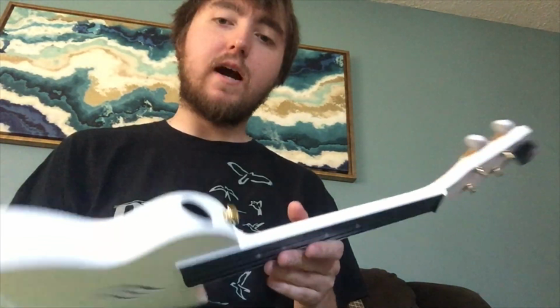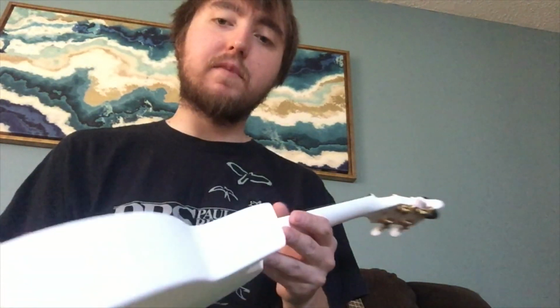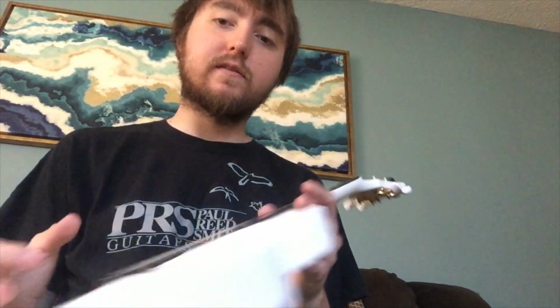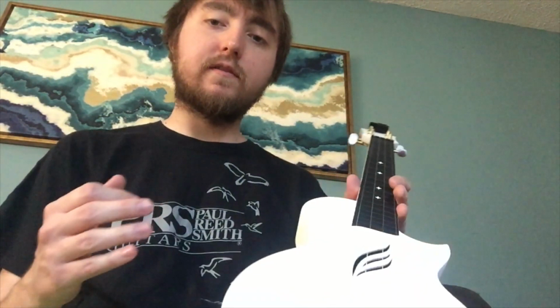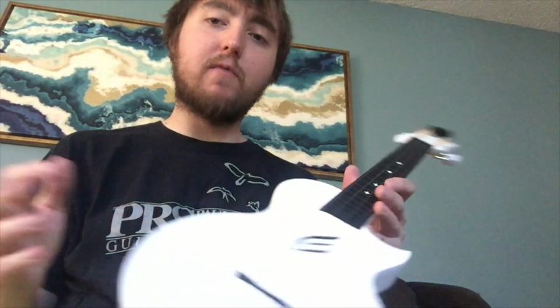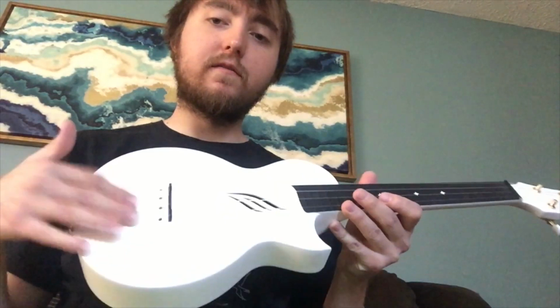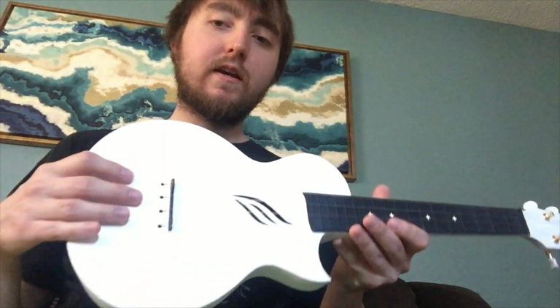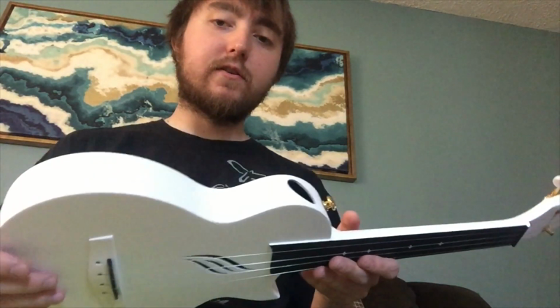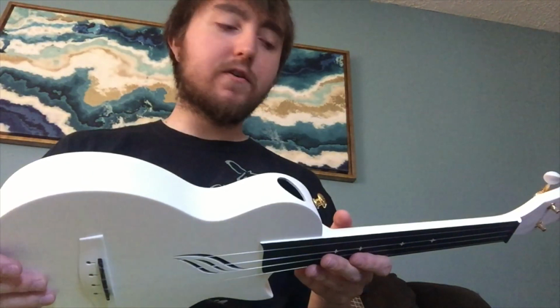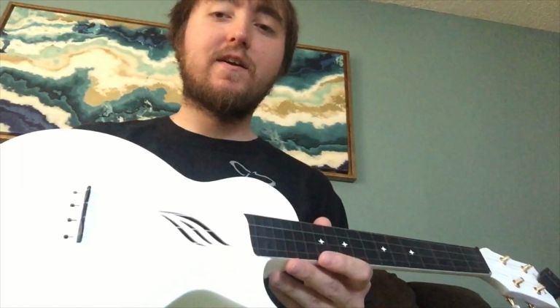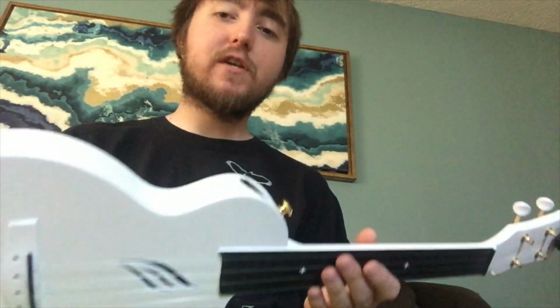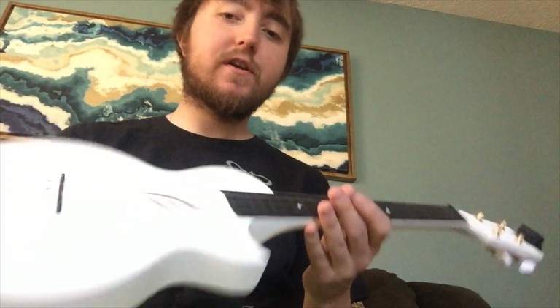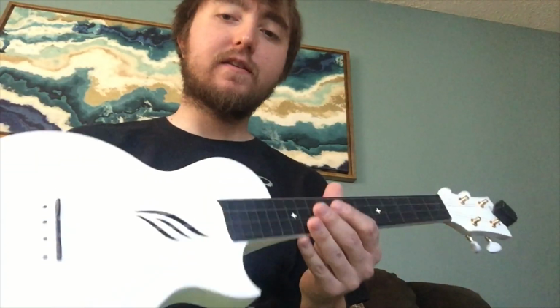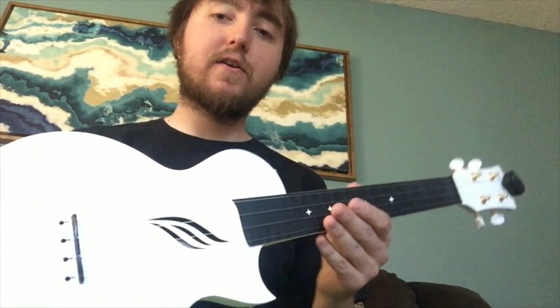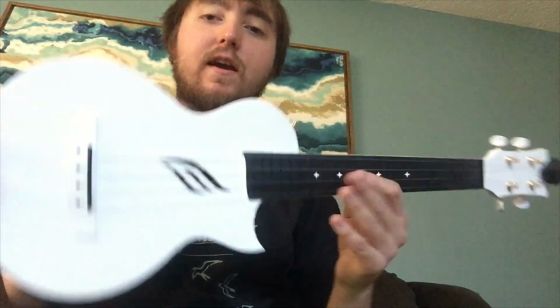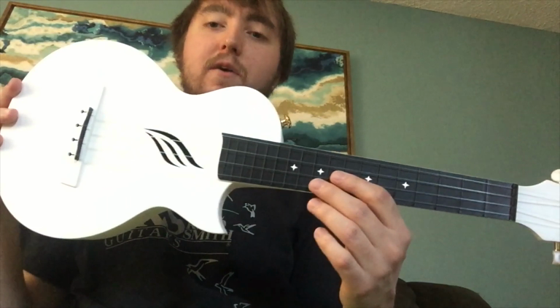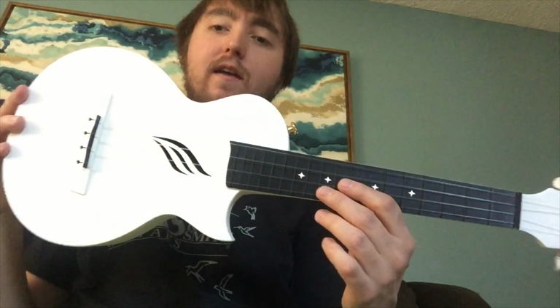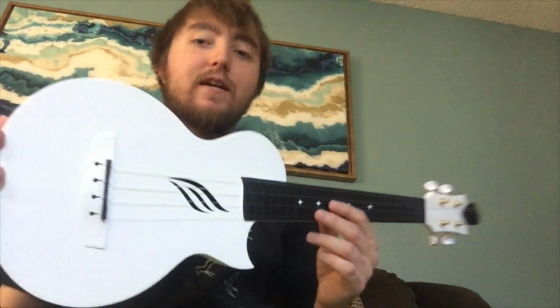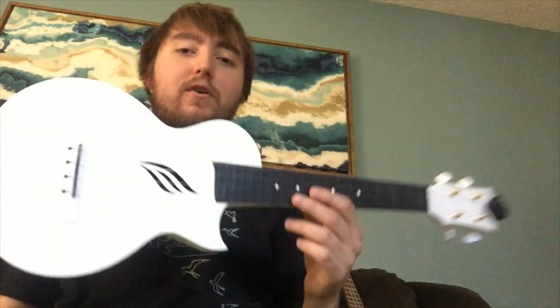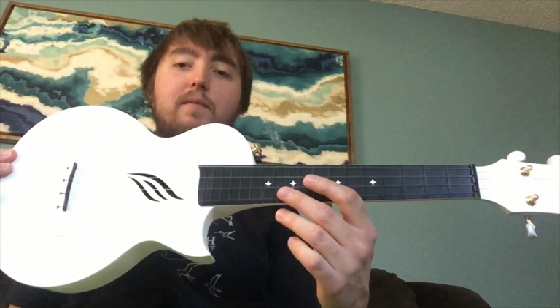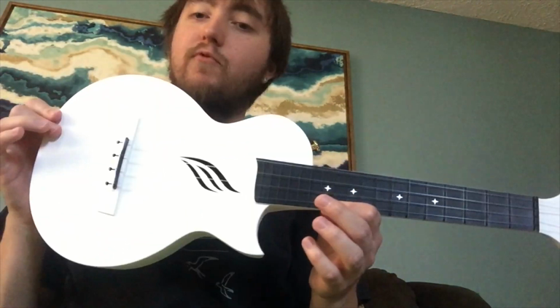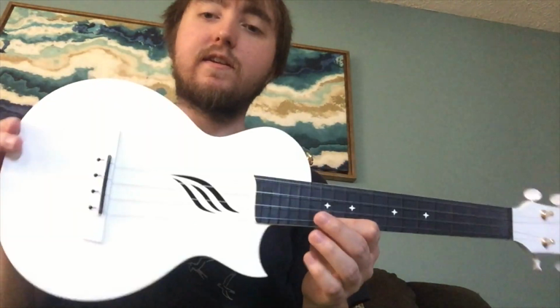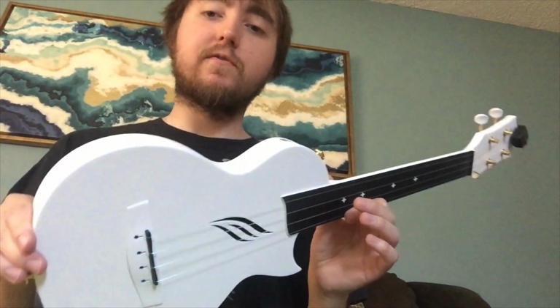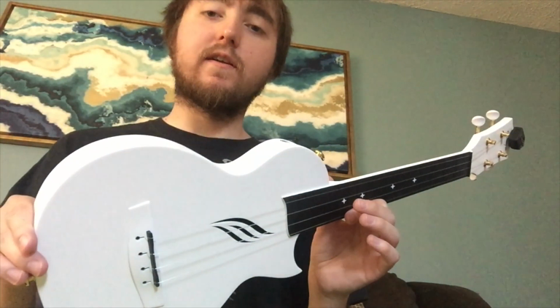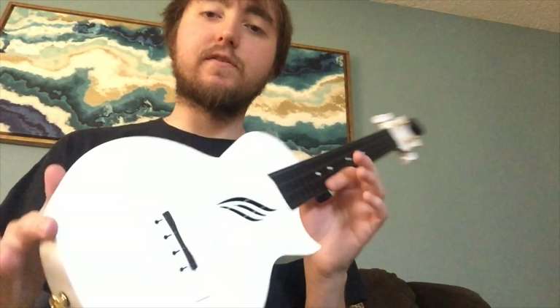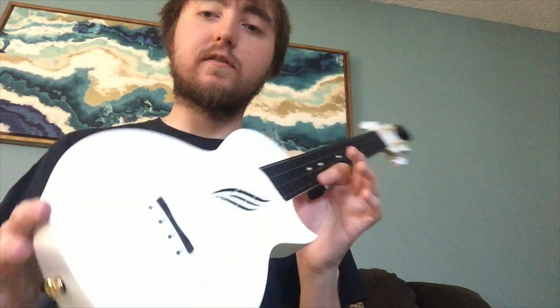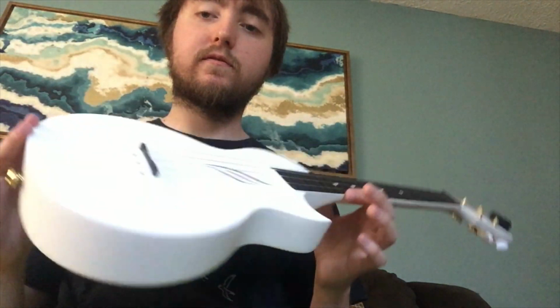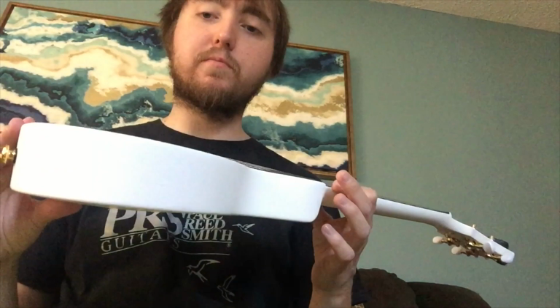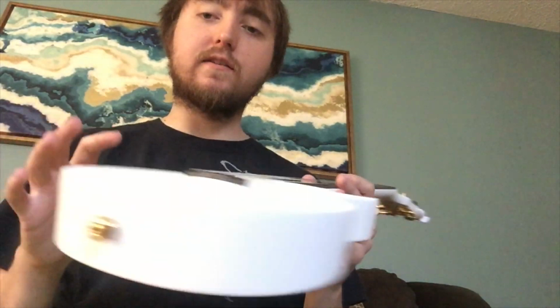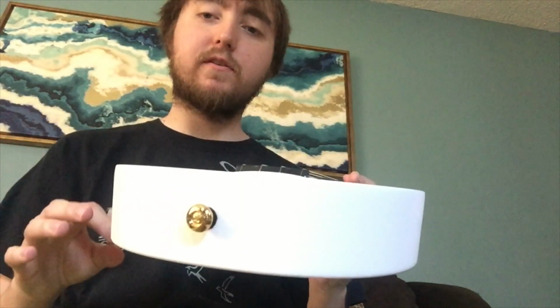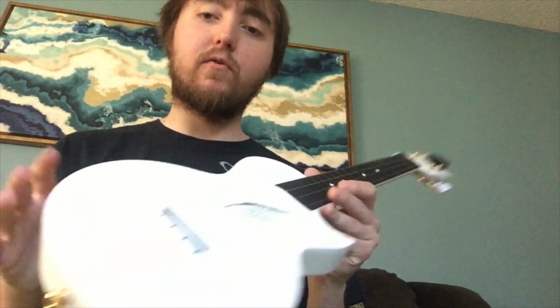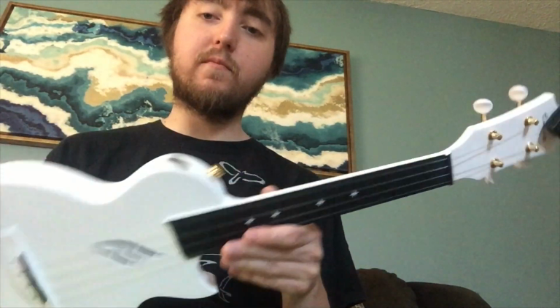I got it because it's not wood, so it's sturdy. Weather changes shouldn't affect the neck or anything. And come on — that Les Paul shape, you rarely see that on a ukulele. I thought it just looked super classy, especially with the gold appointments.